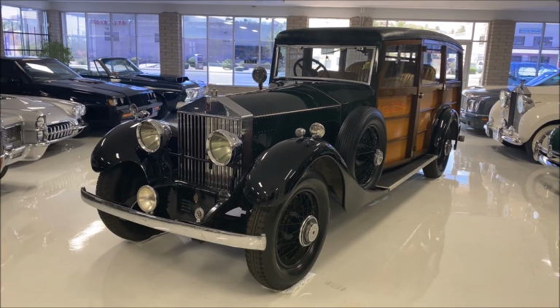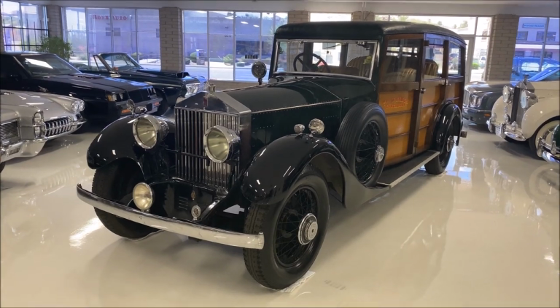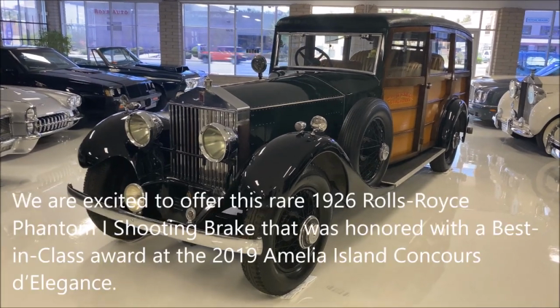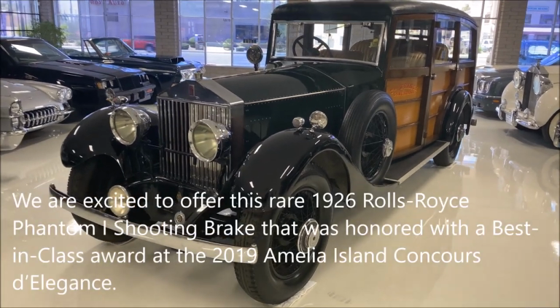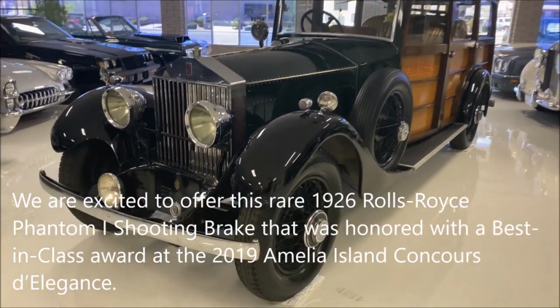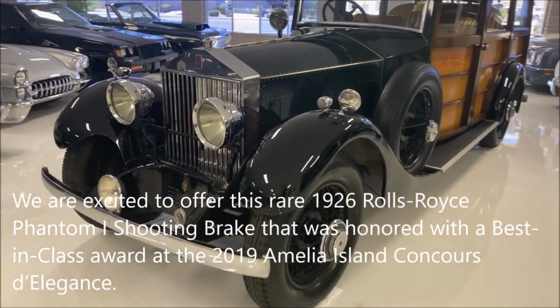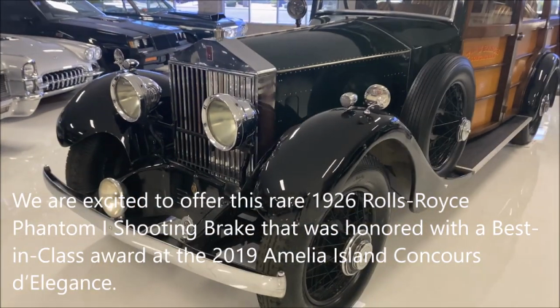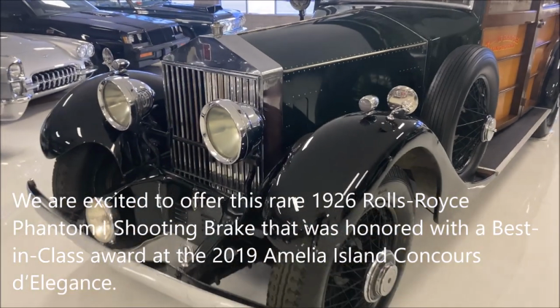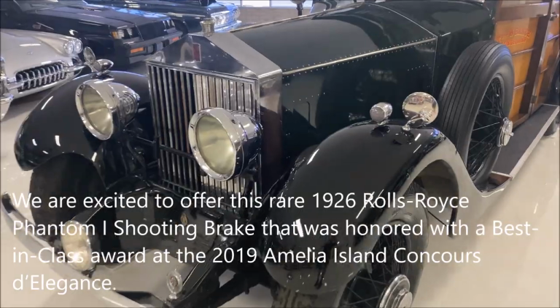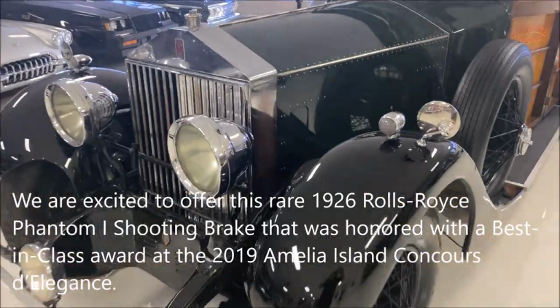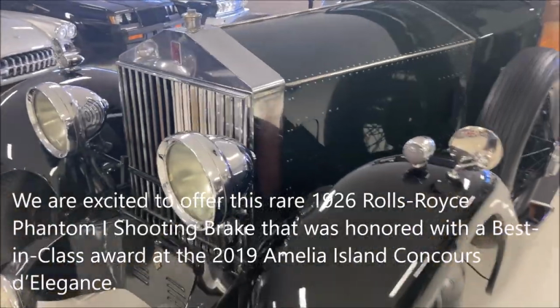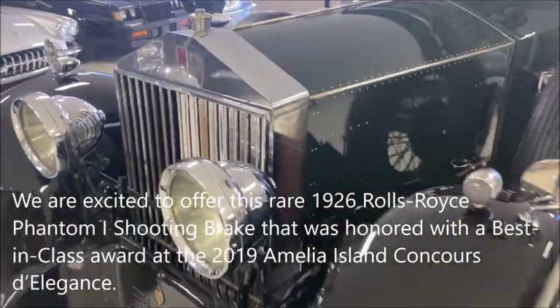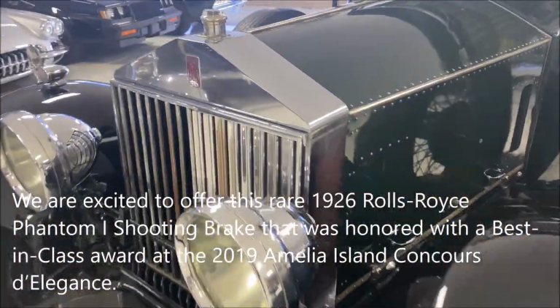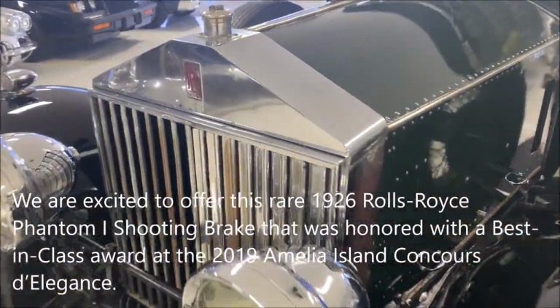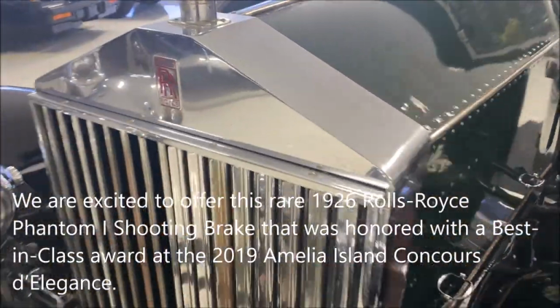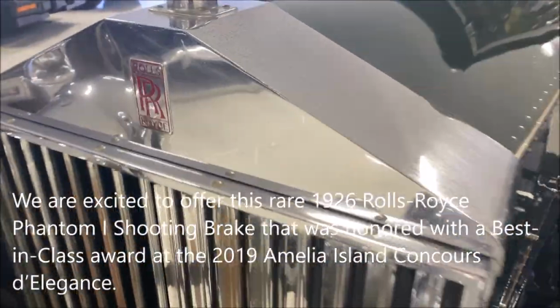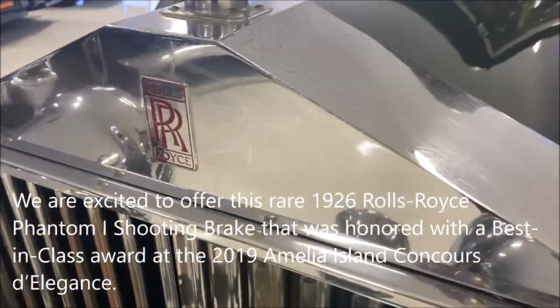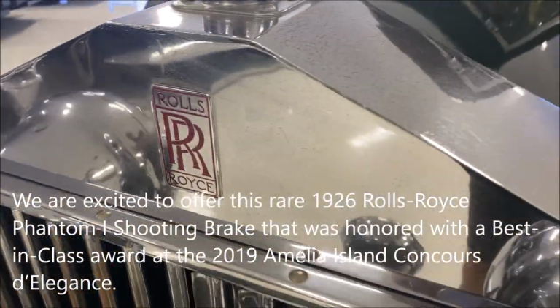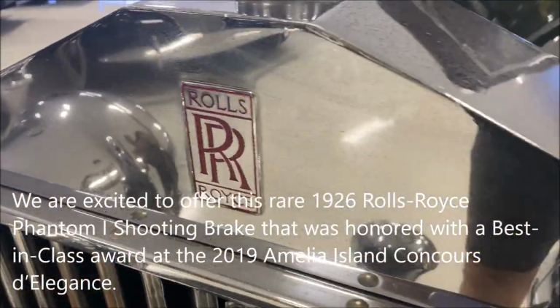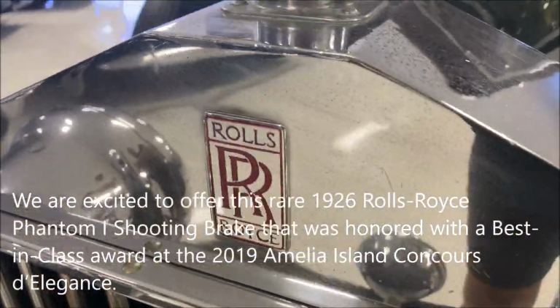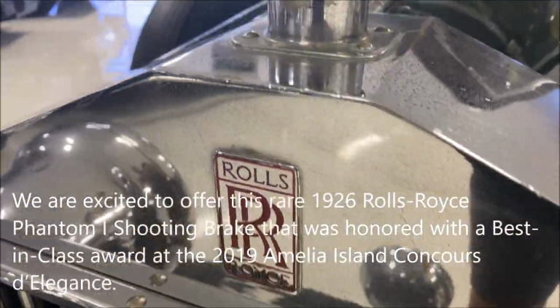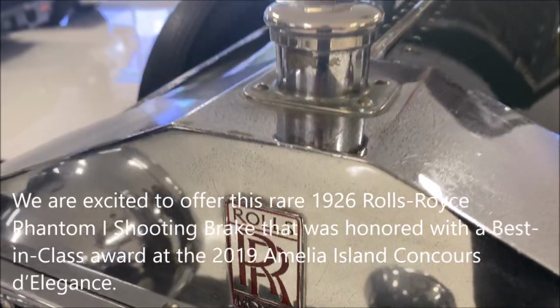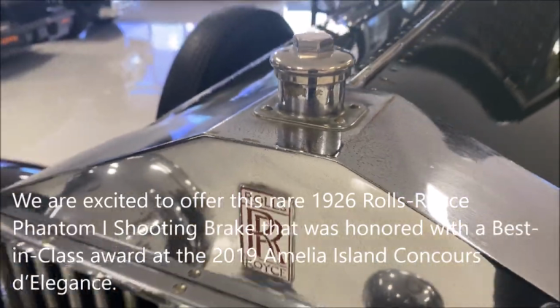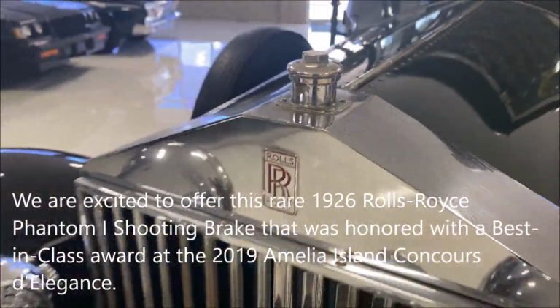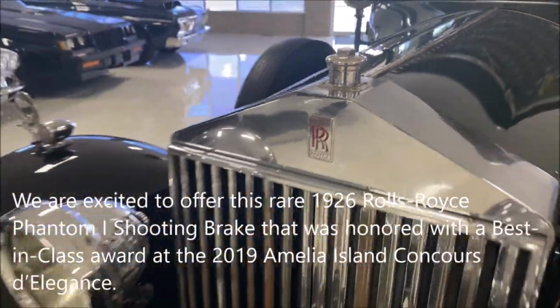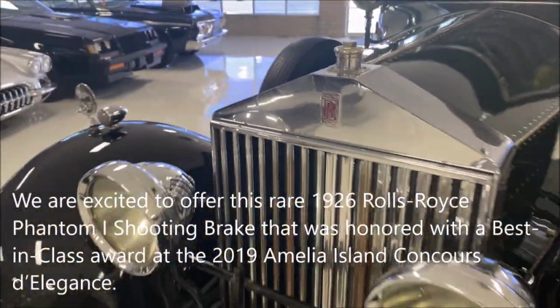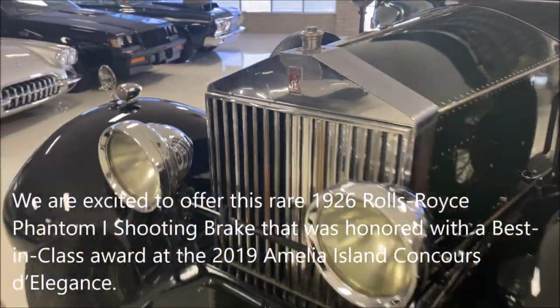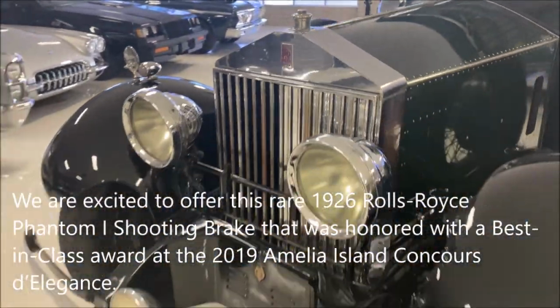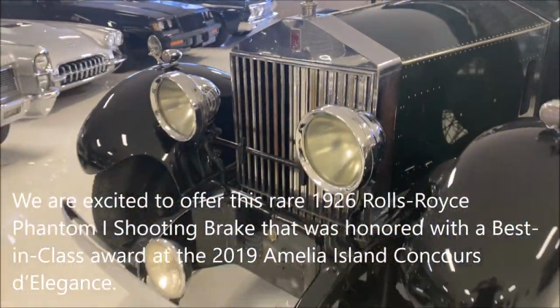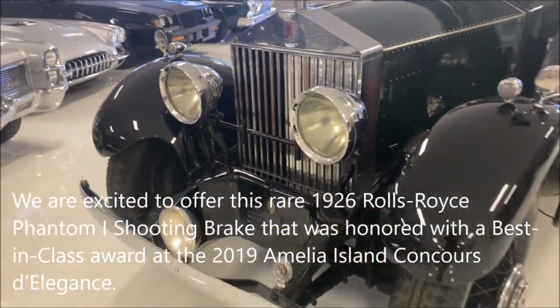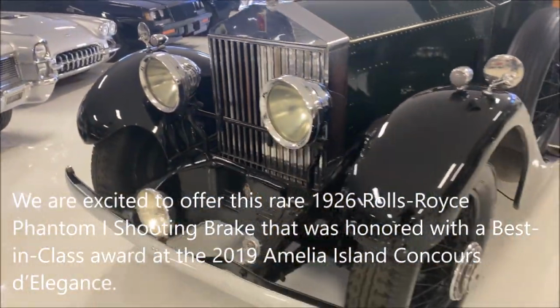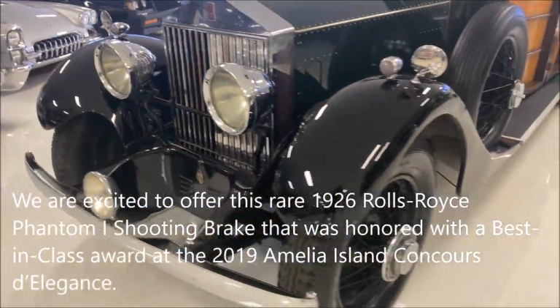We are excited to offer this rare 1926 Rolls-Royce Phantom I shooting brake that was honored with a best-in-class award at the 2019 Amelia Island Concours d'Elegance.